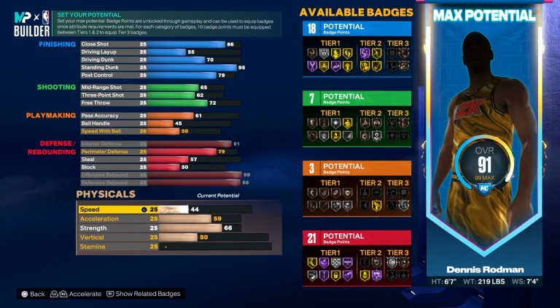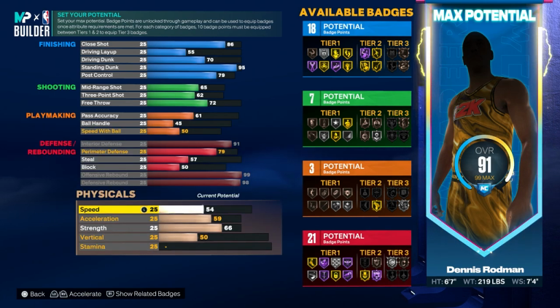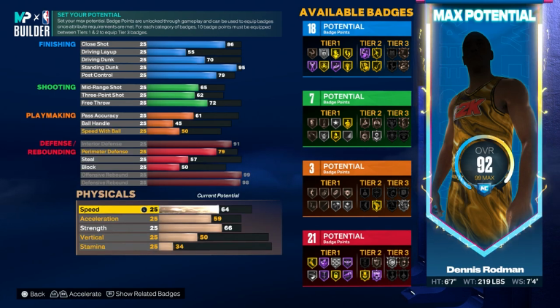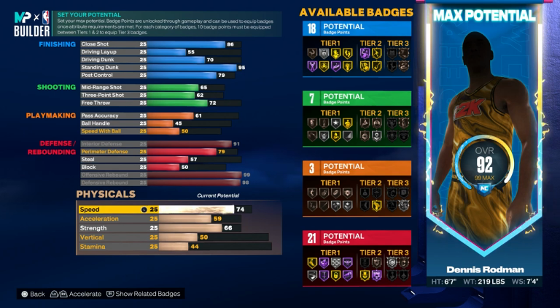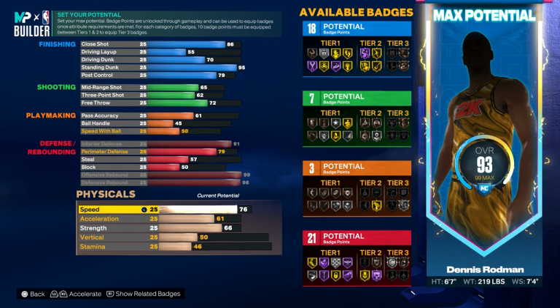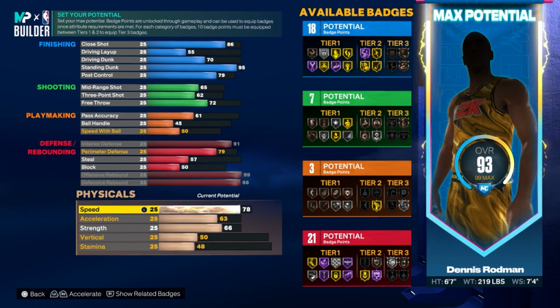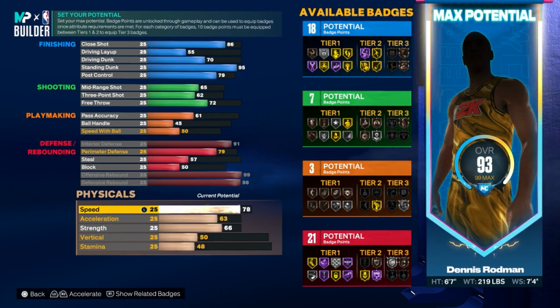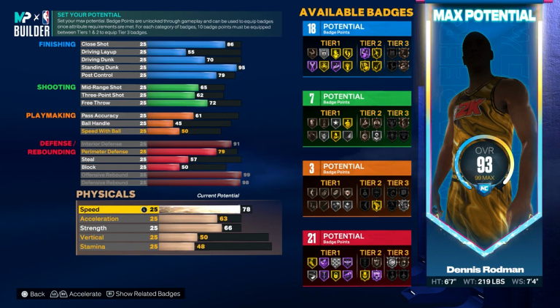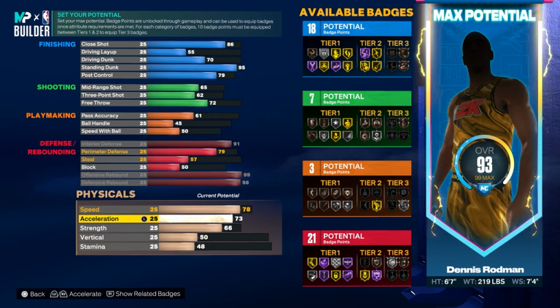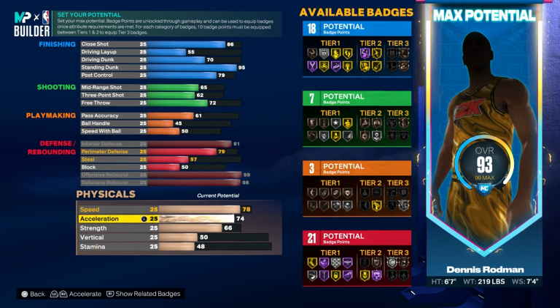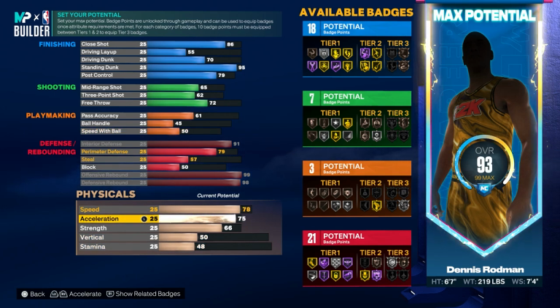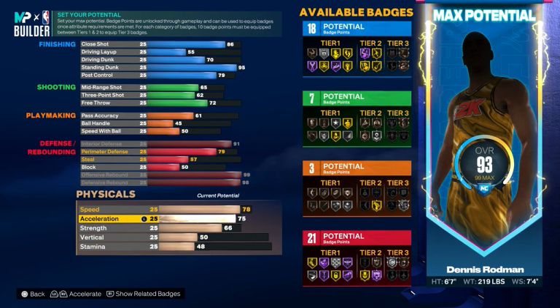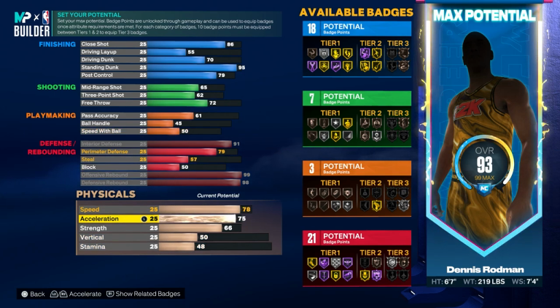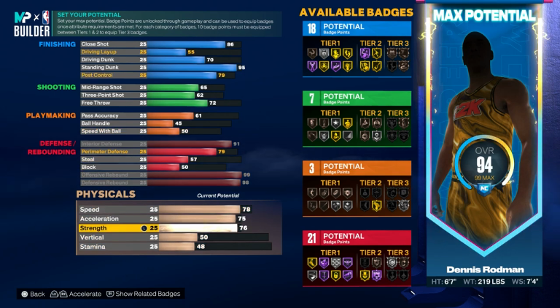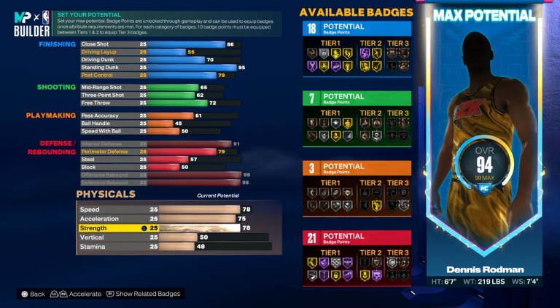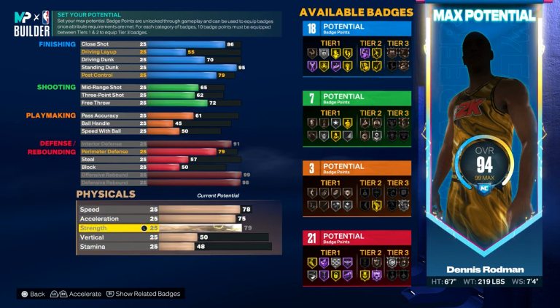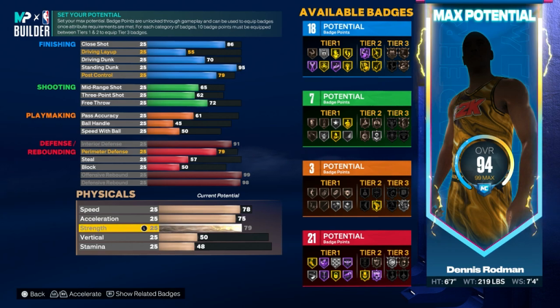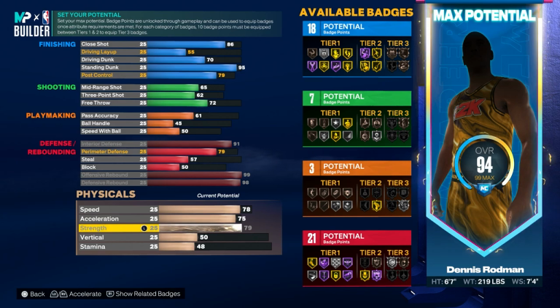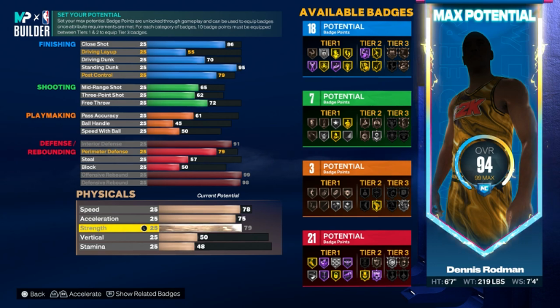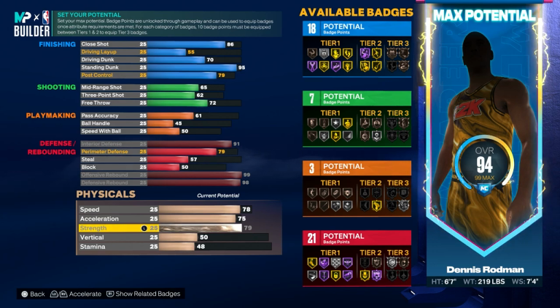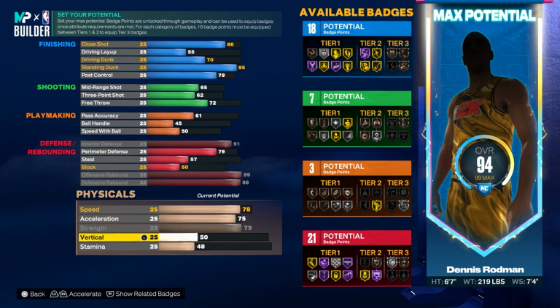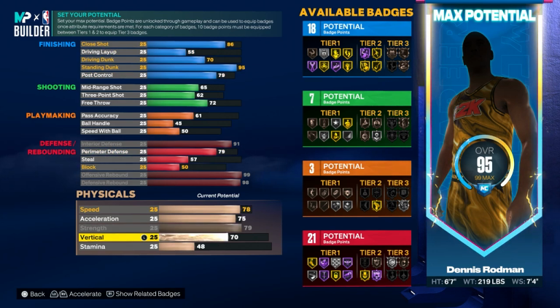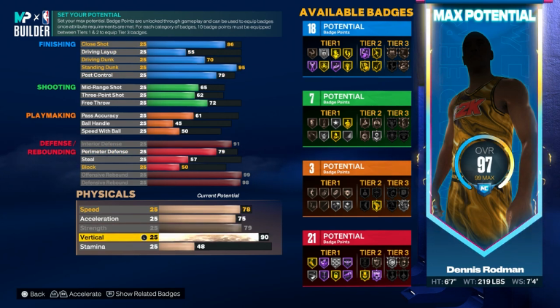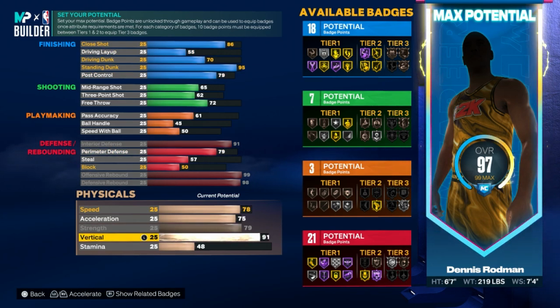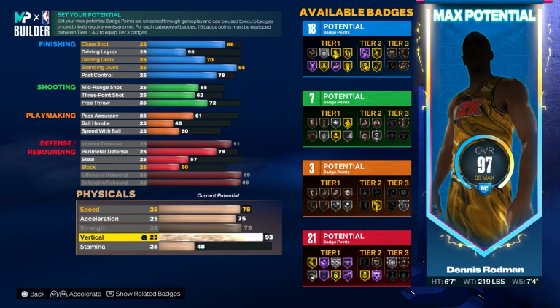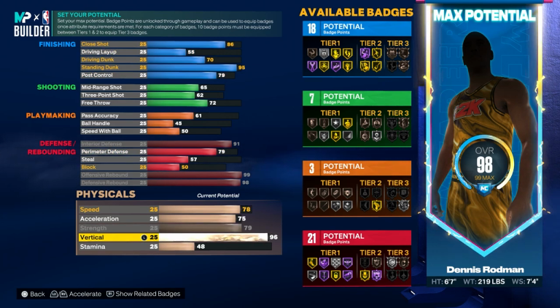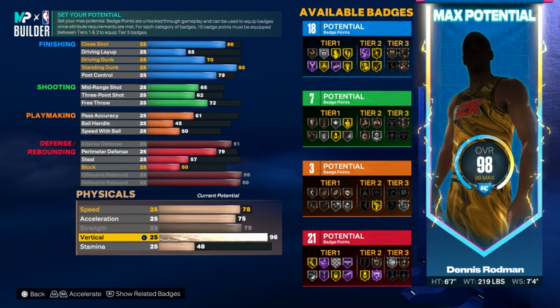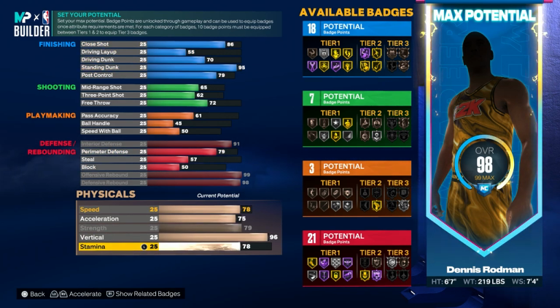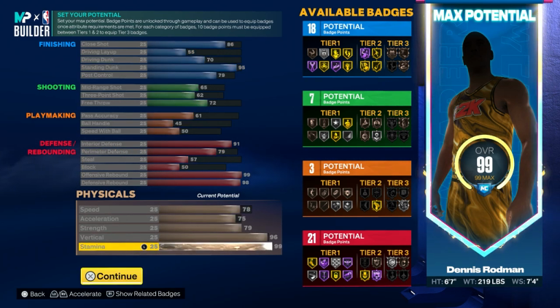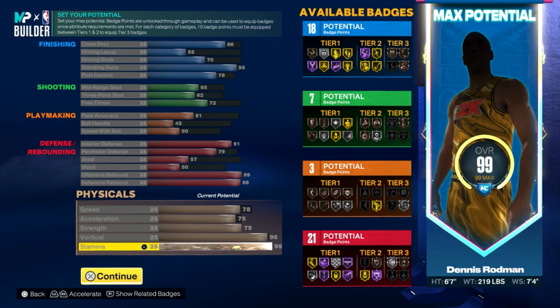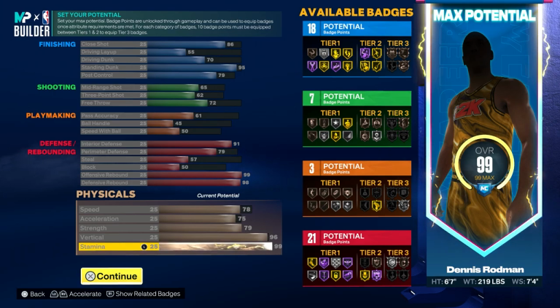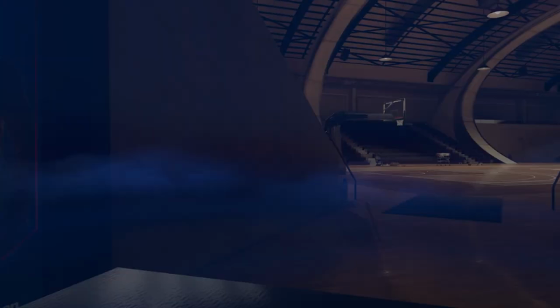For the physicals, put the speed to 78, acceleration to 75, strength to 79 — max that out. Then put your vertical to 96, and max your stamina at 99.